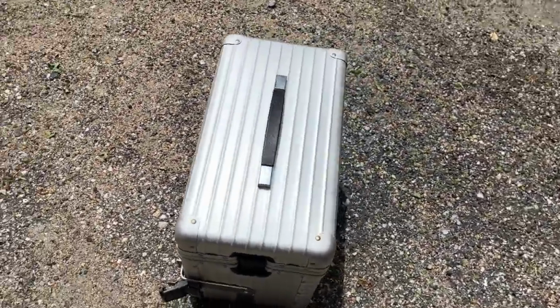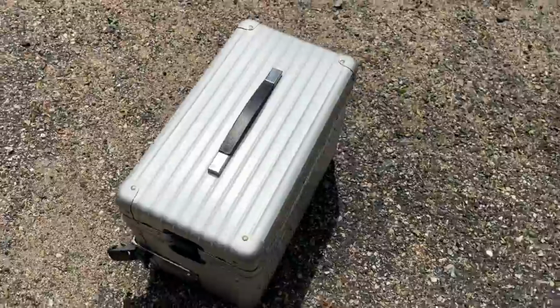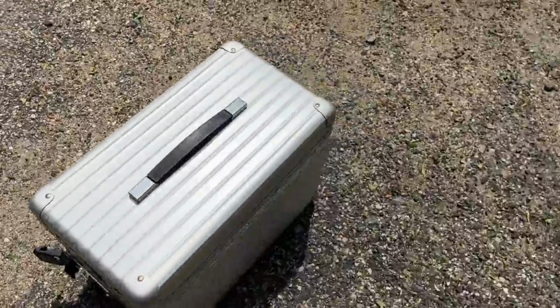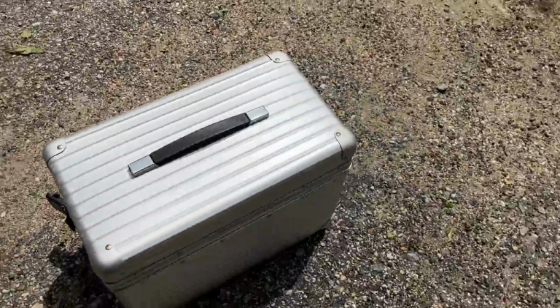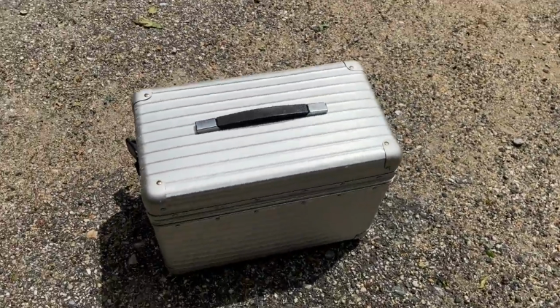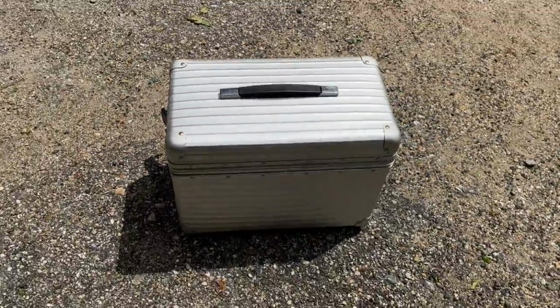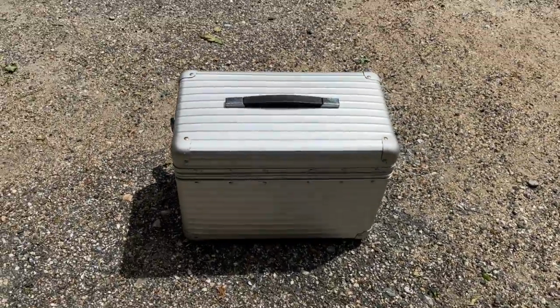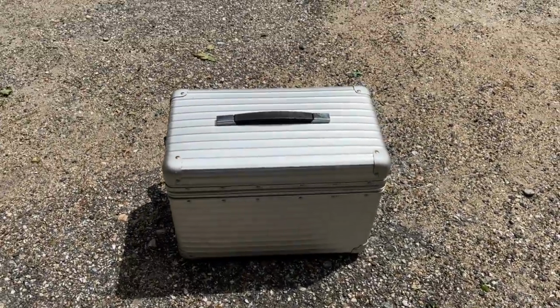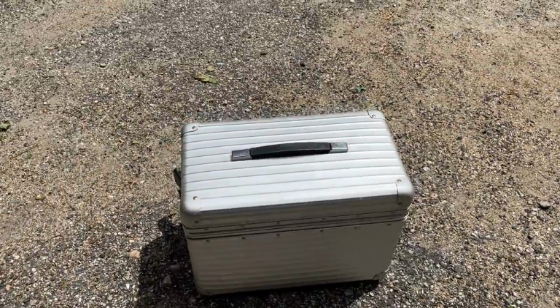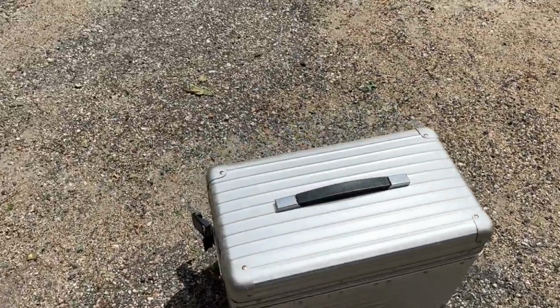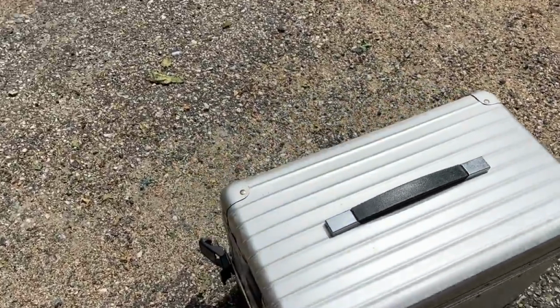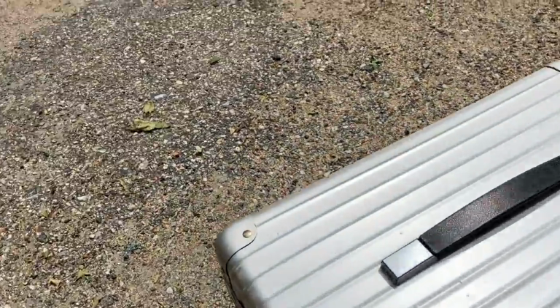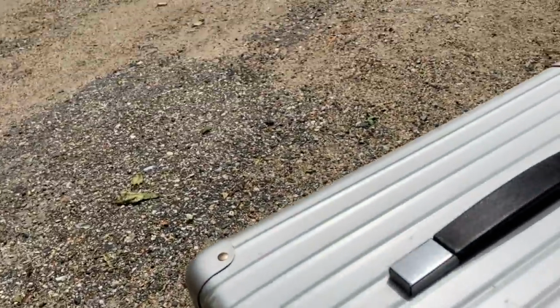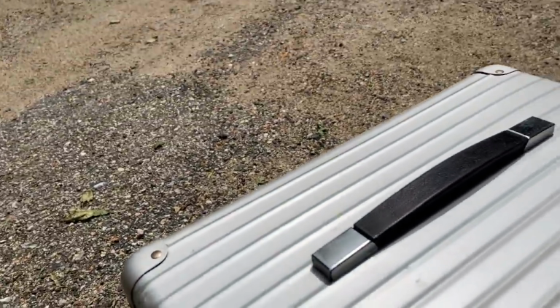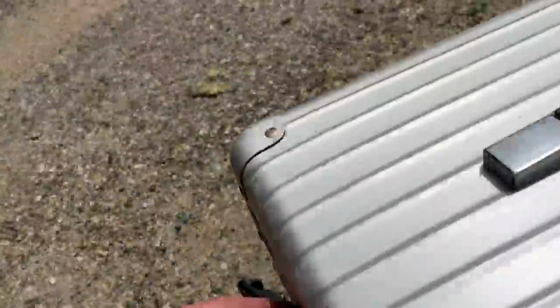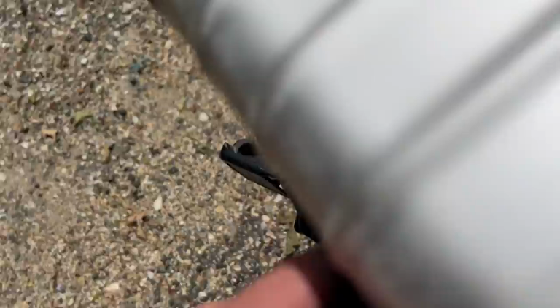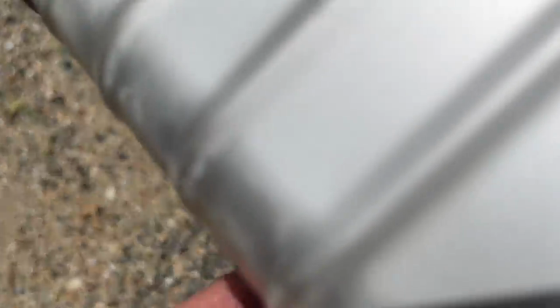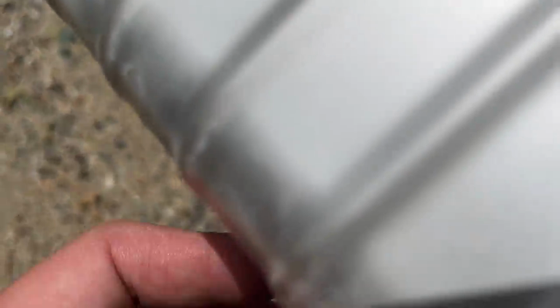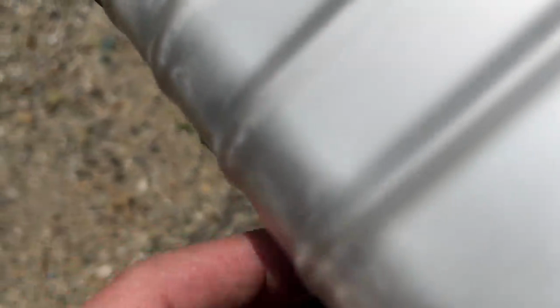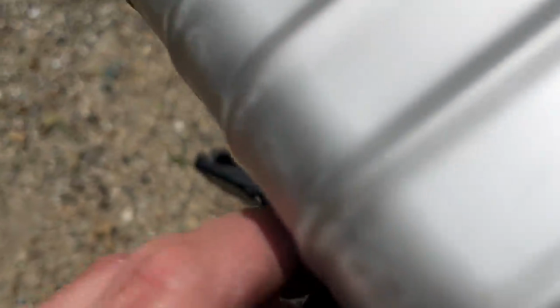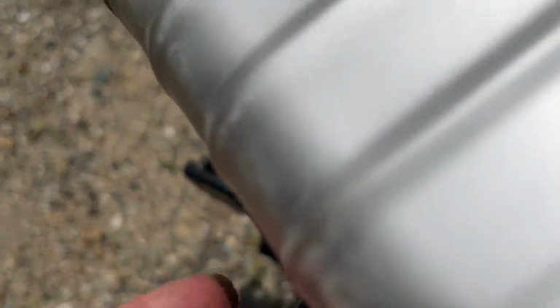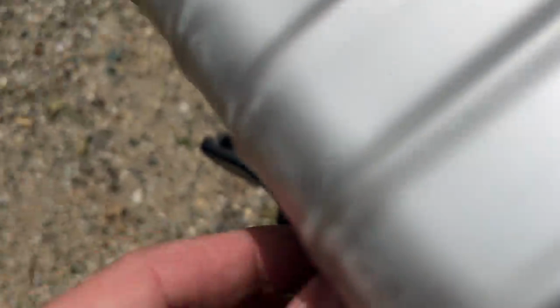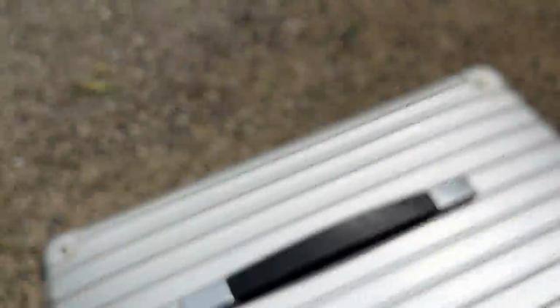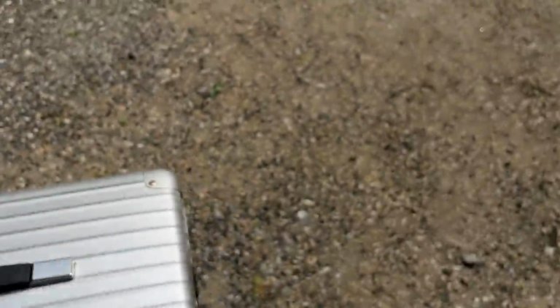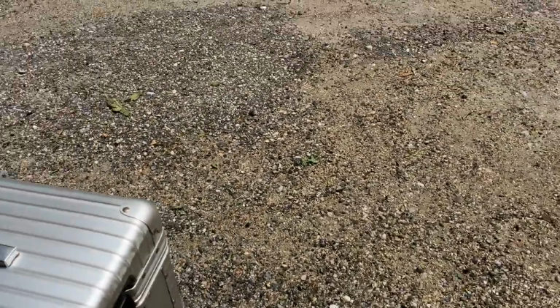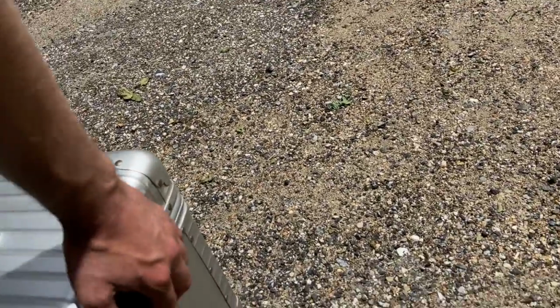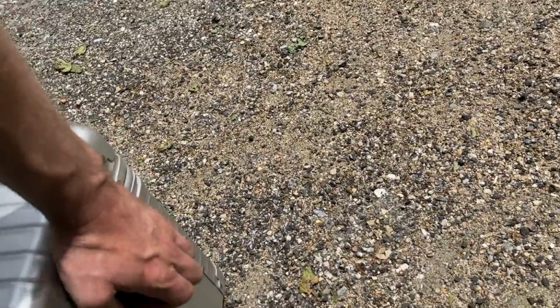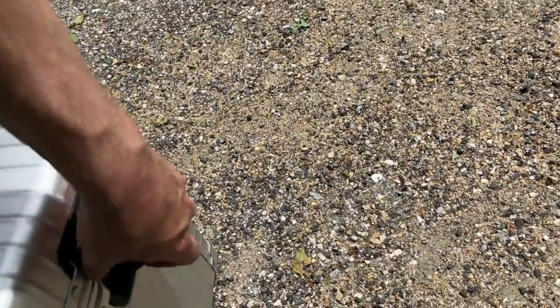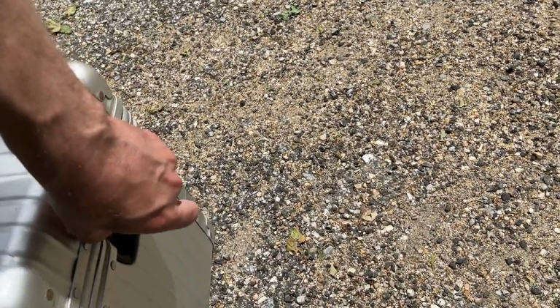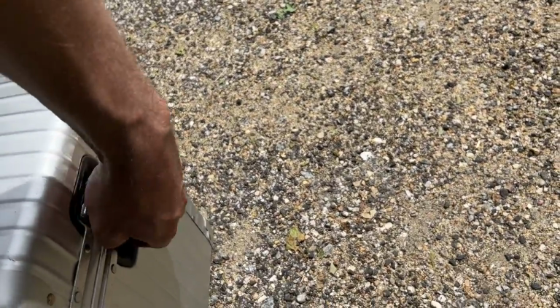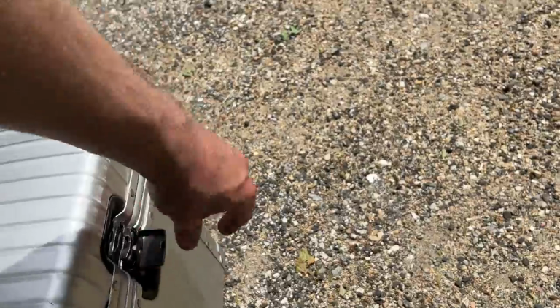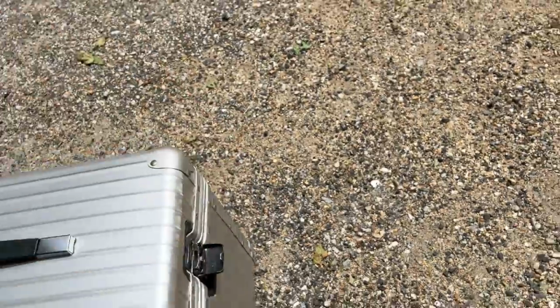I love that they hinge from the top. I've got the Vario cases on my 1250GS, and I just hate that they hinge from the side because all your stuff falls out.